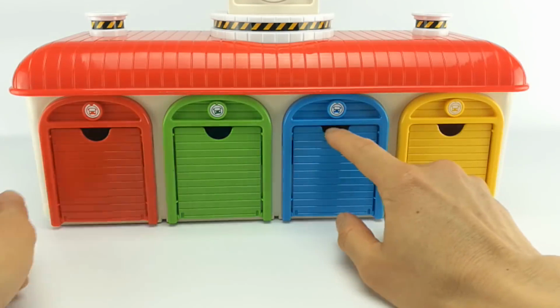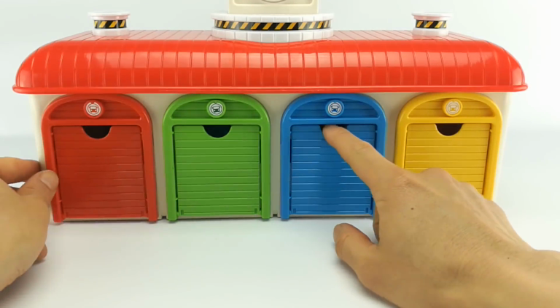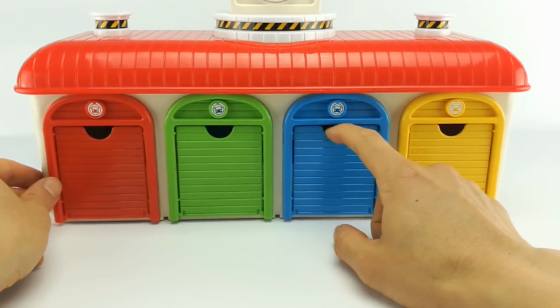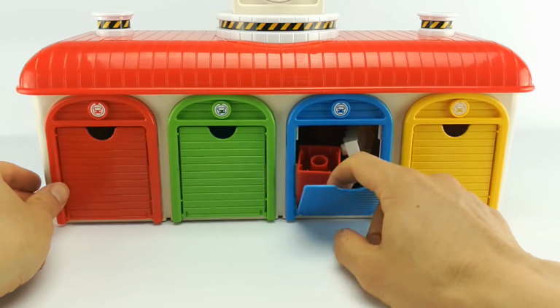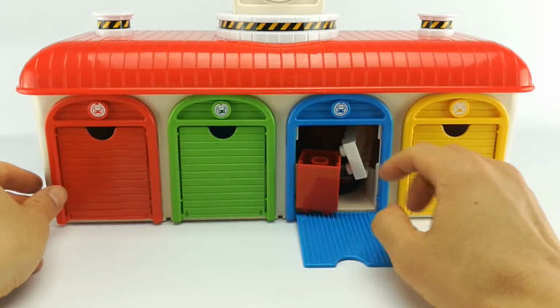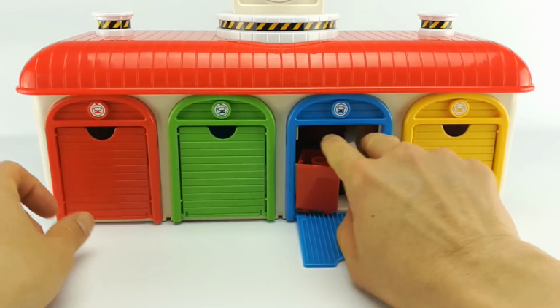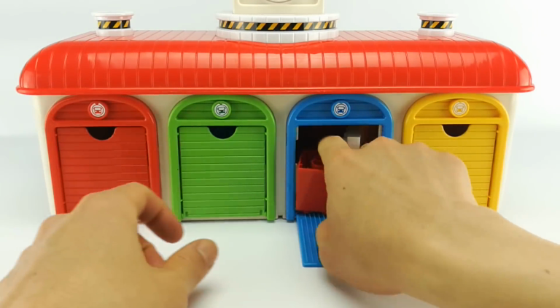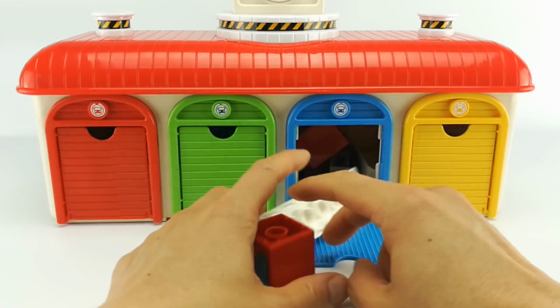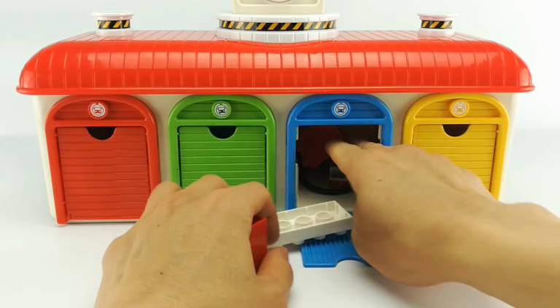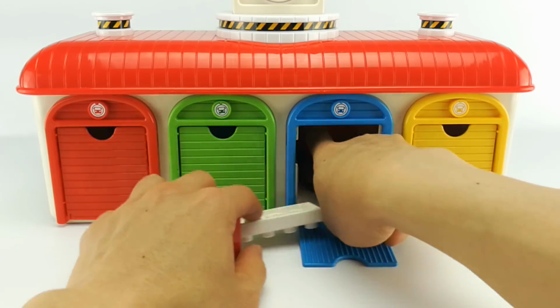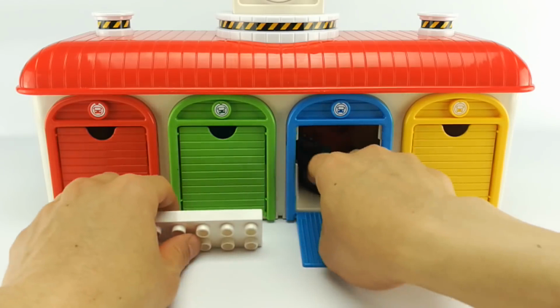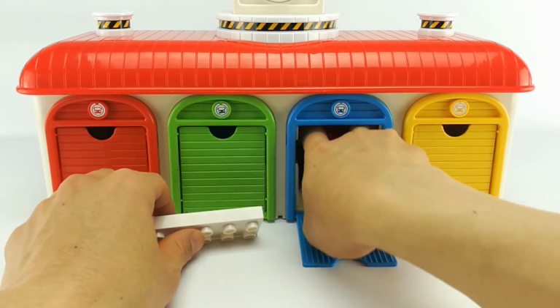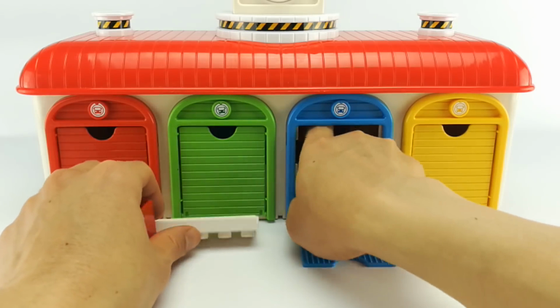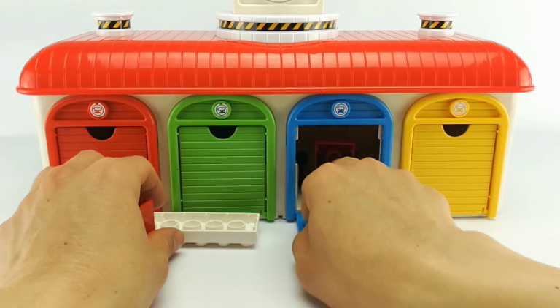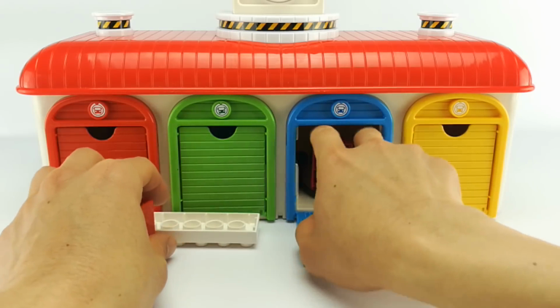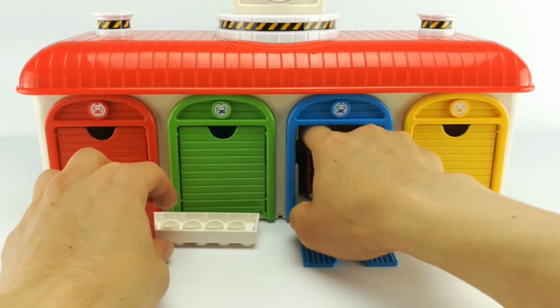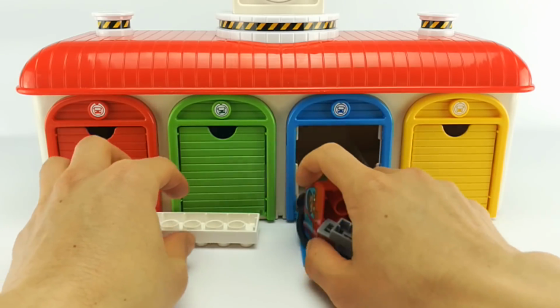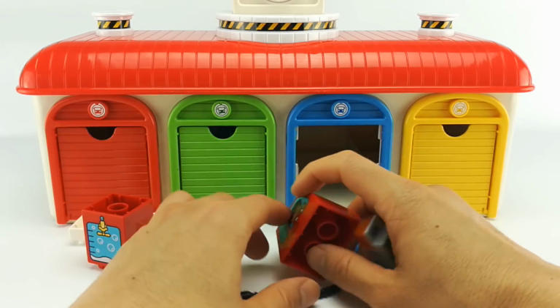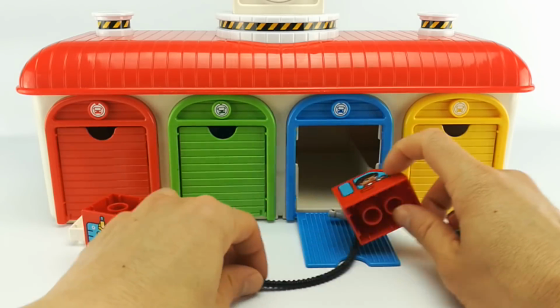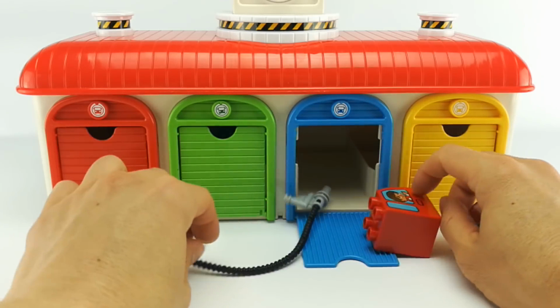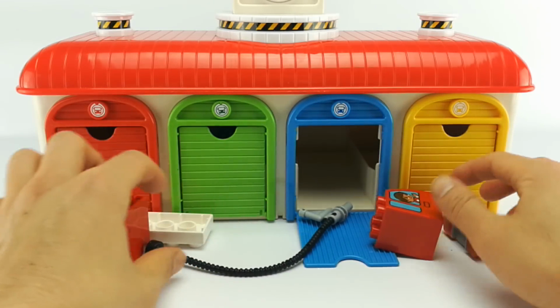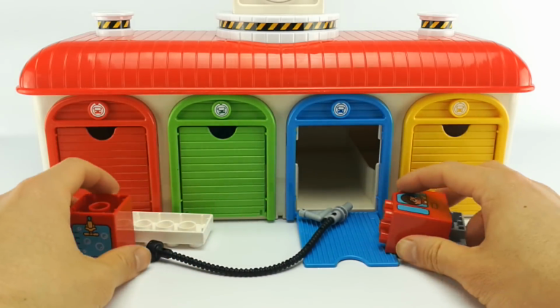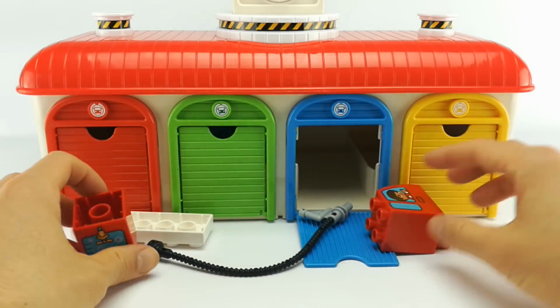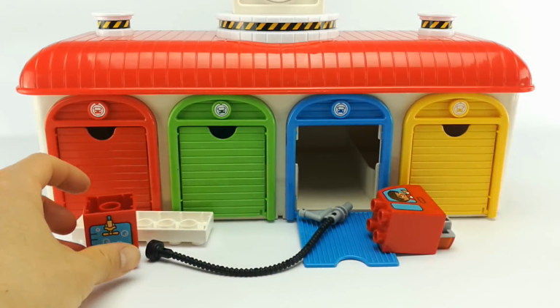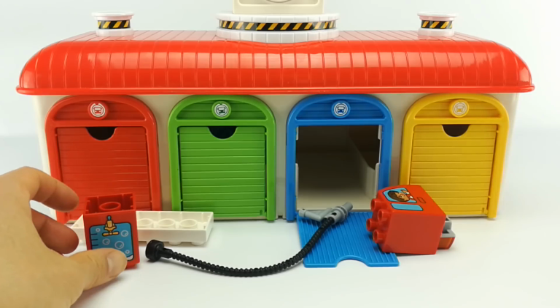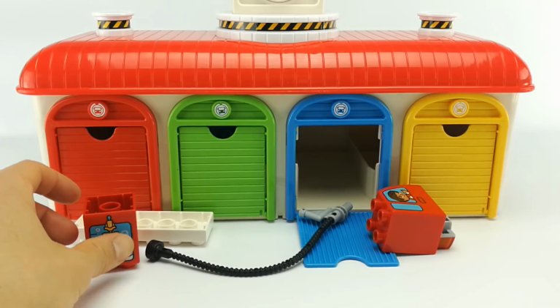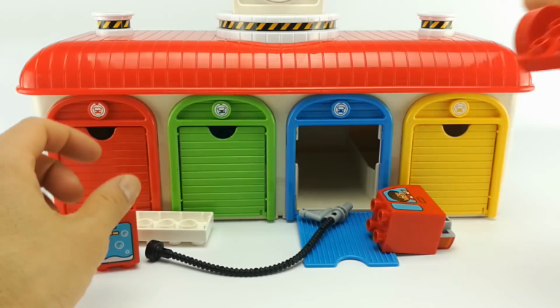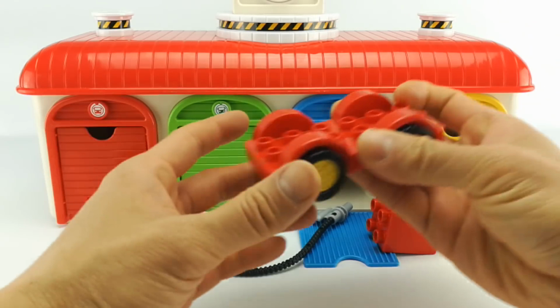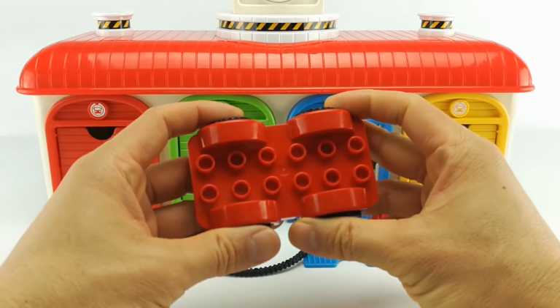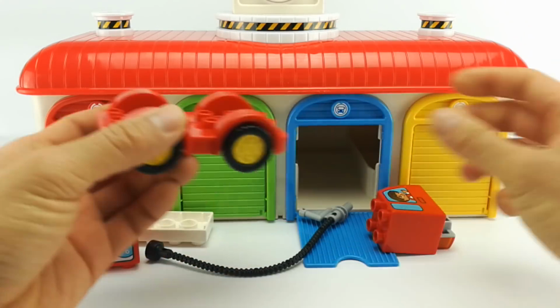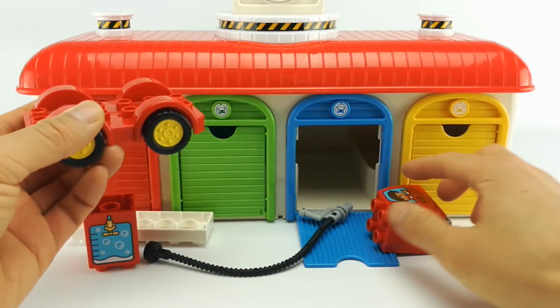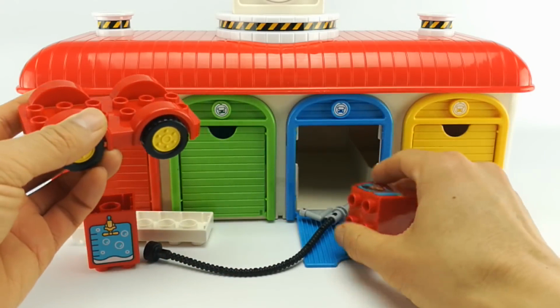Let's see what's in our blue garage. What do you guys think we can make with these pieces? Let's find out.